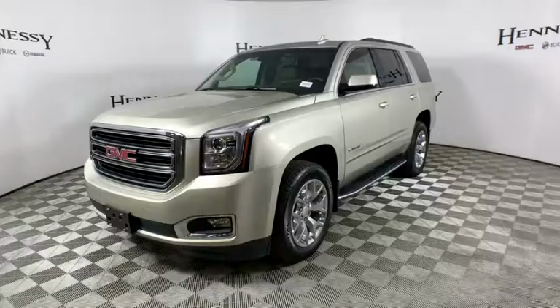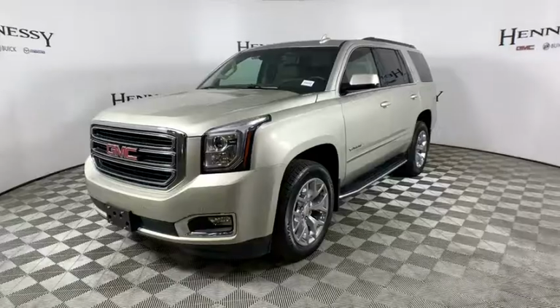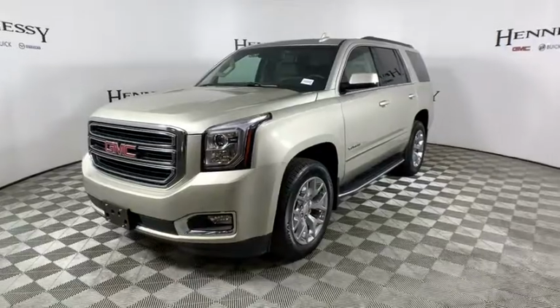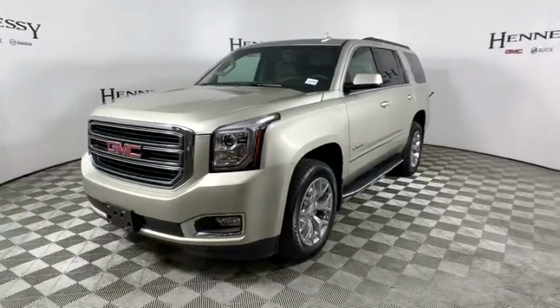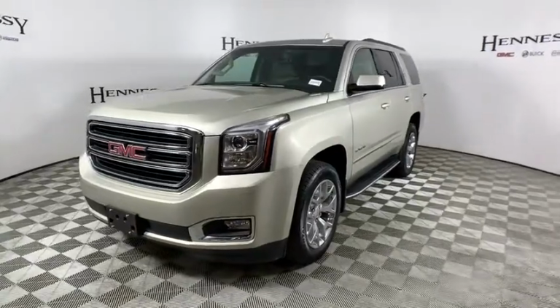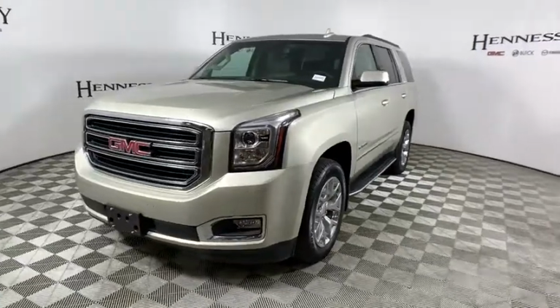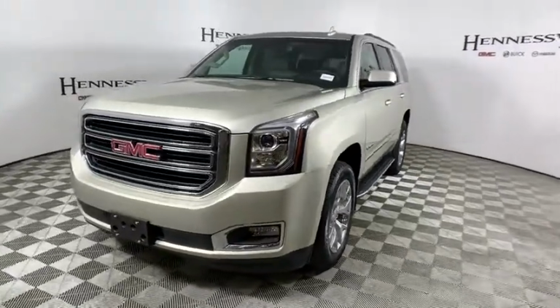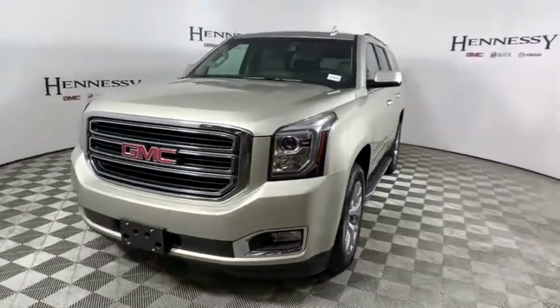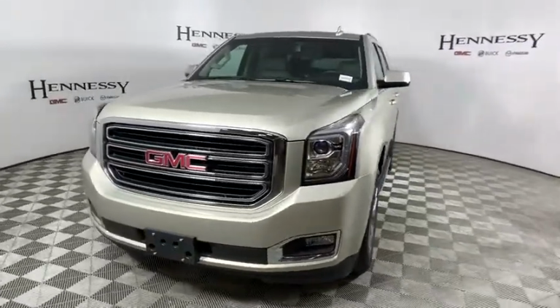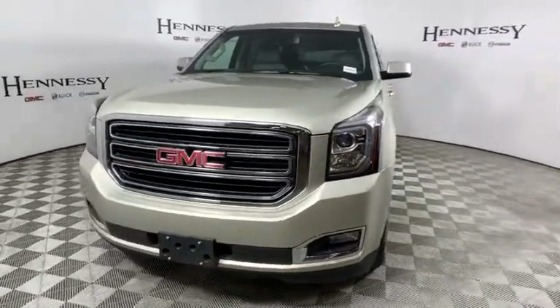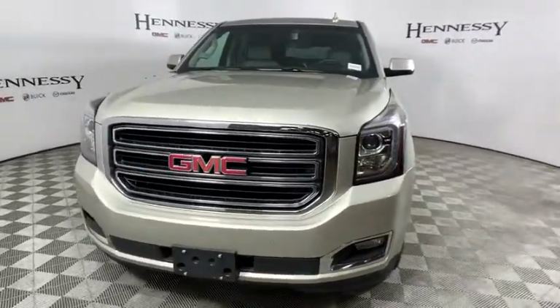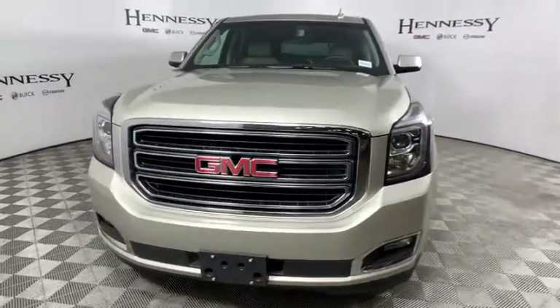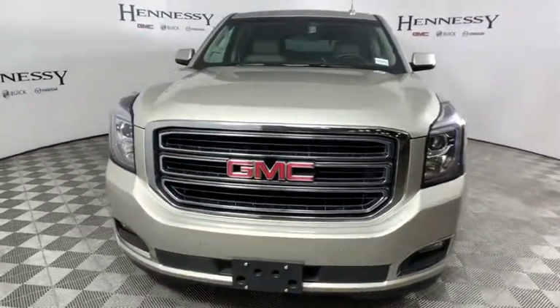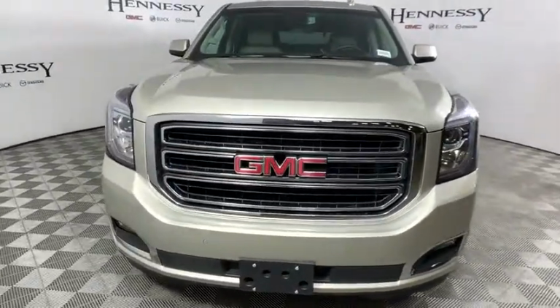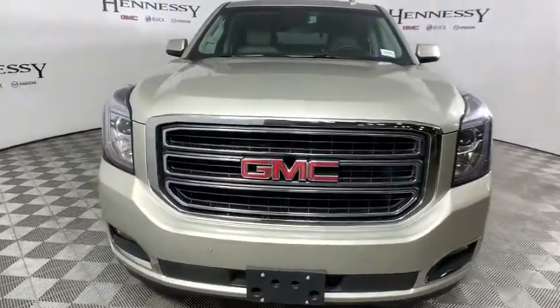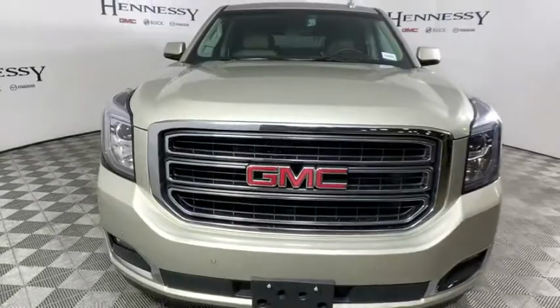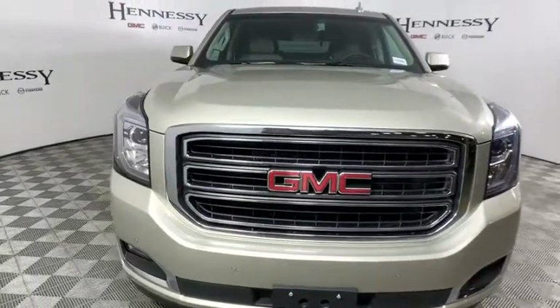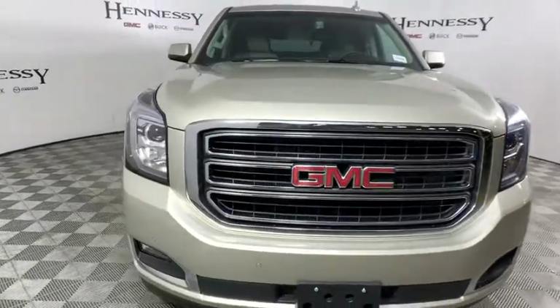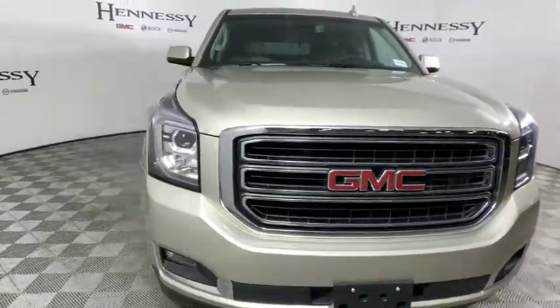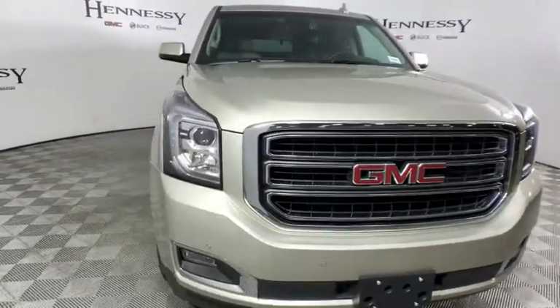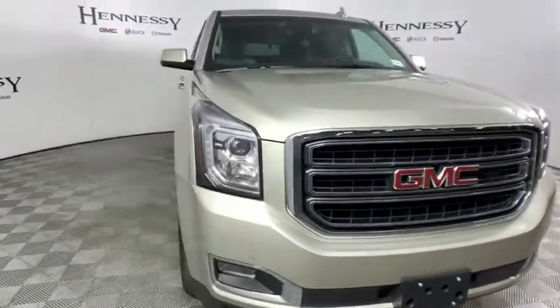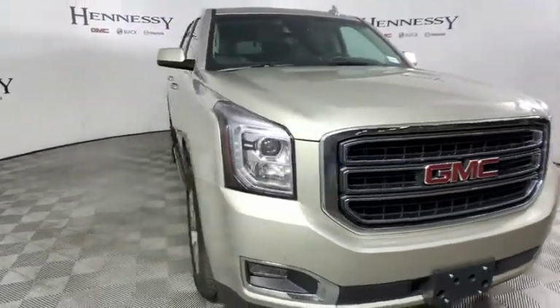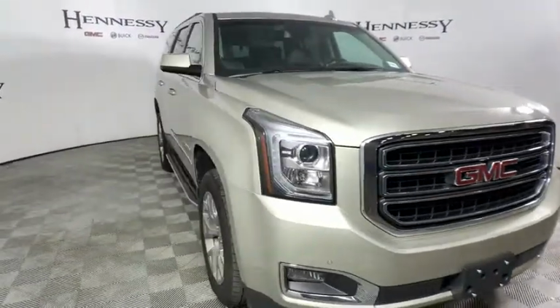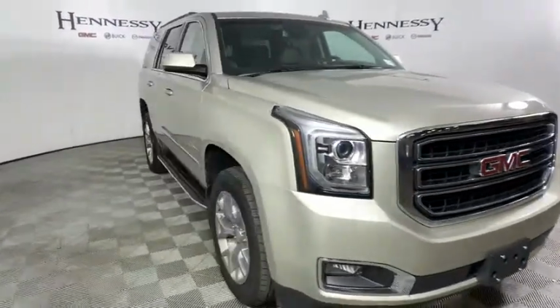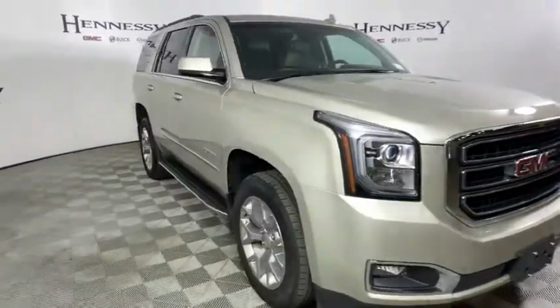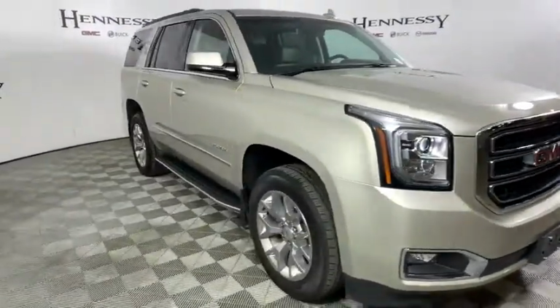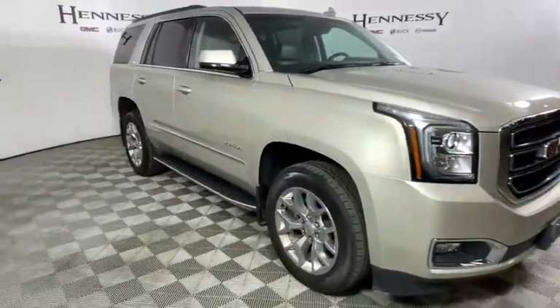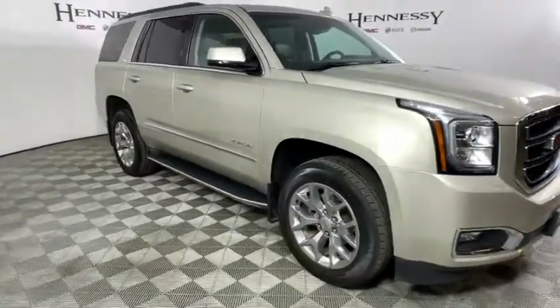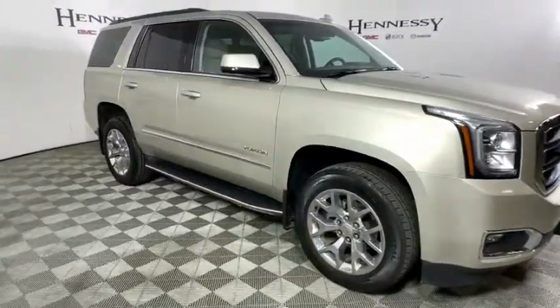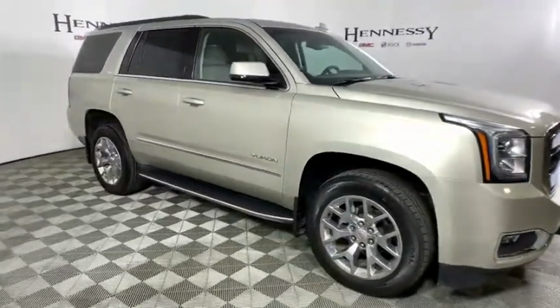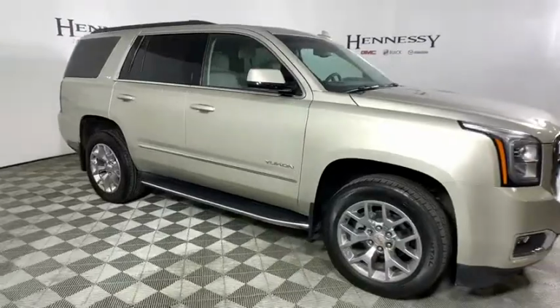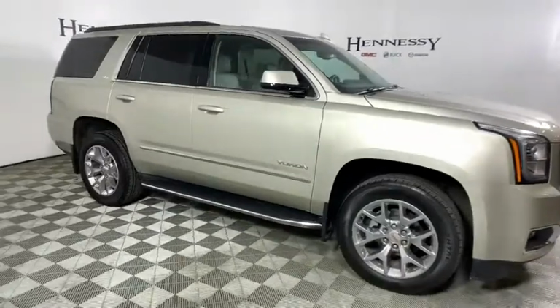Come test drive the 2016 GMC Yukon. Peace of mind comes standard with GMC's powertrain warranty and Yukon's 5-star frontal crash test rating.